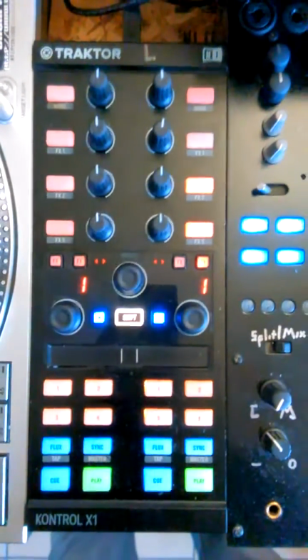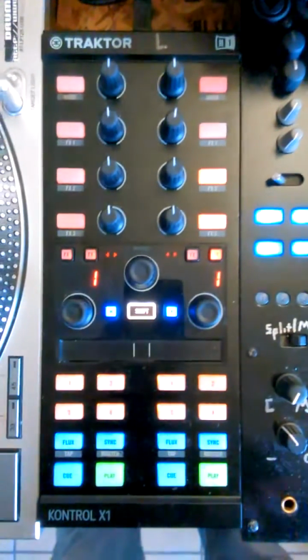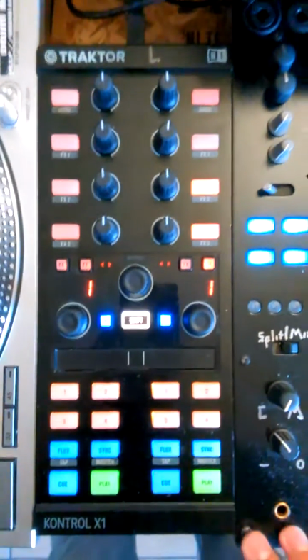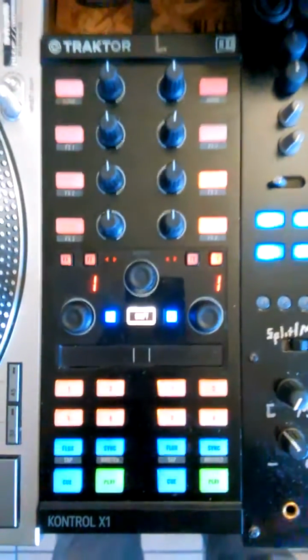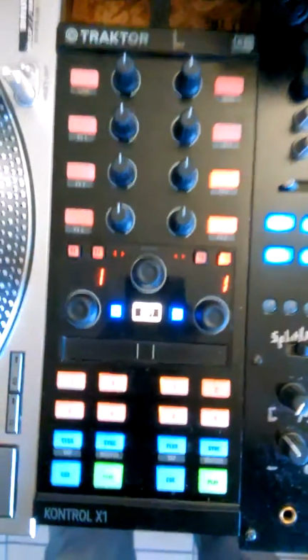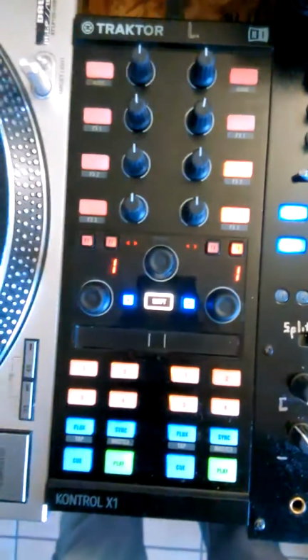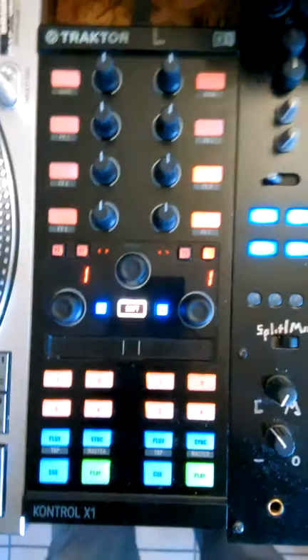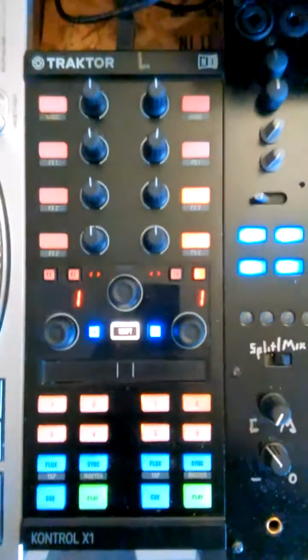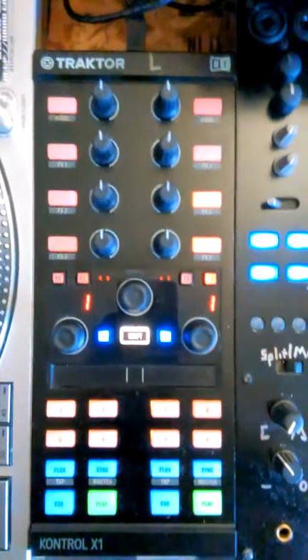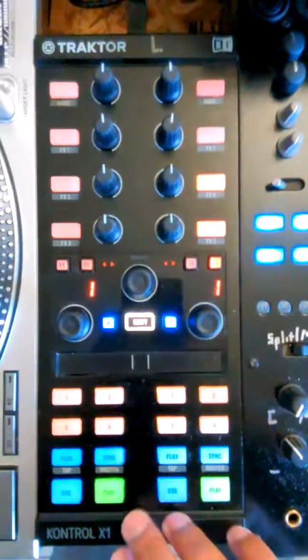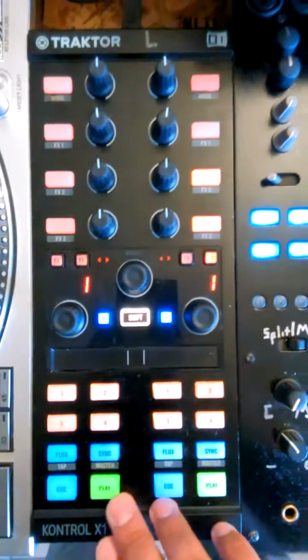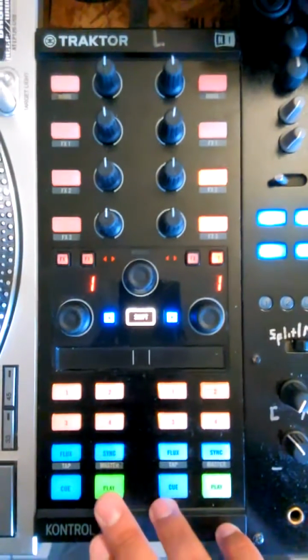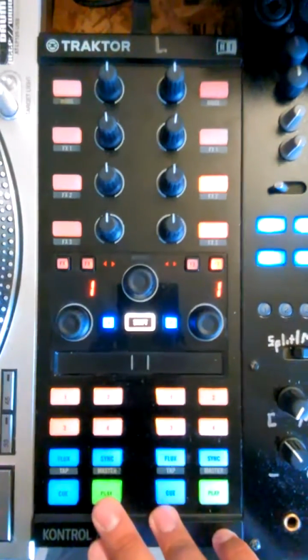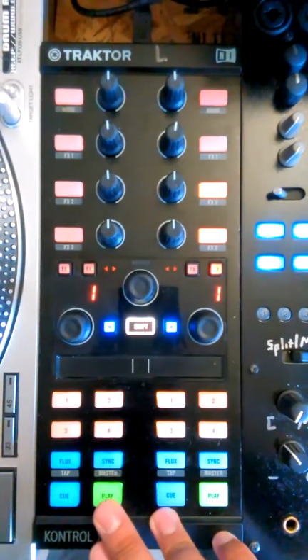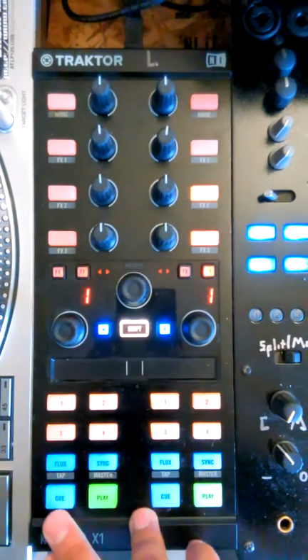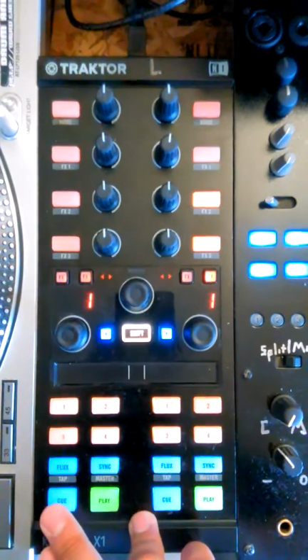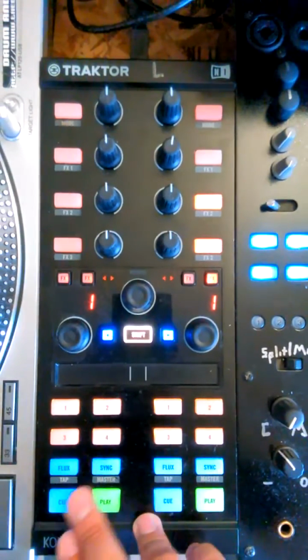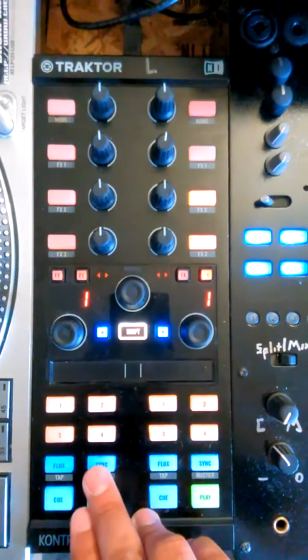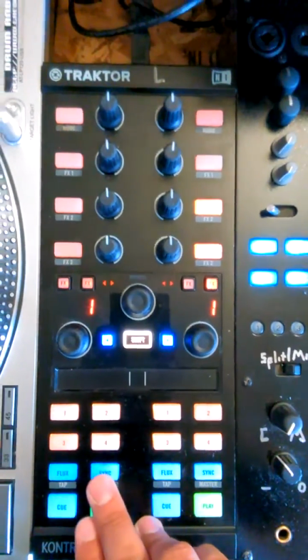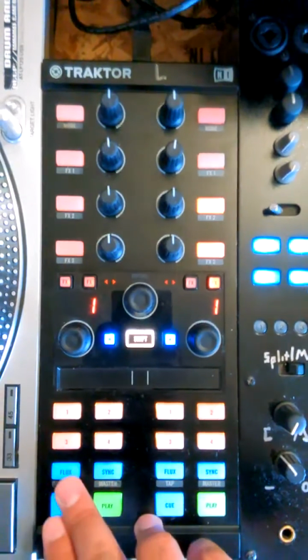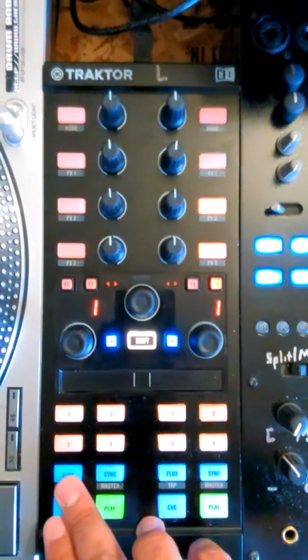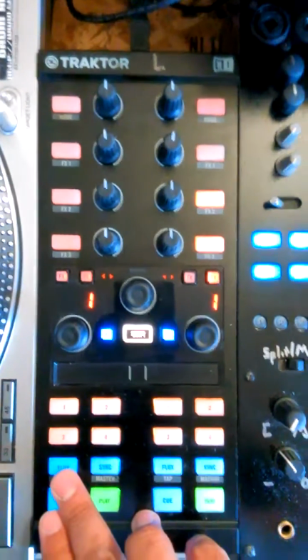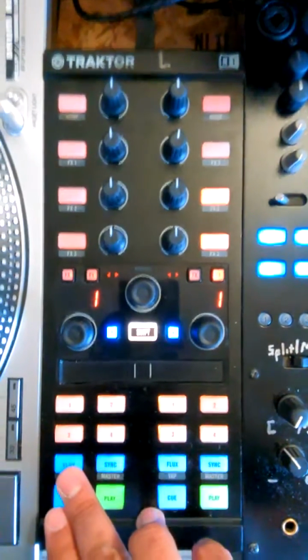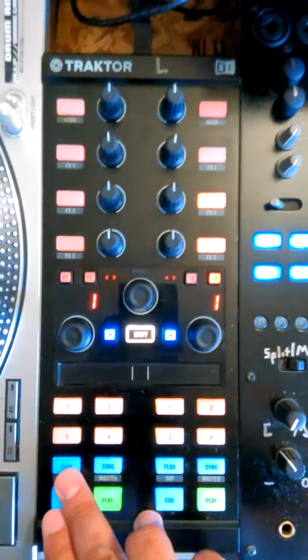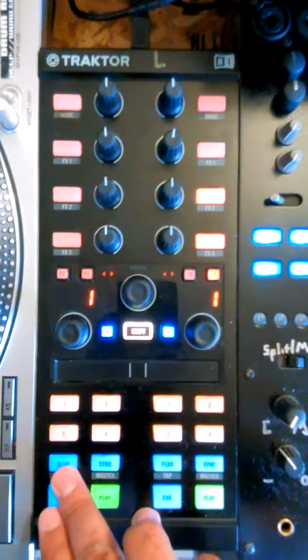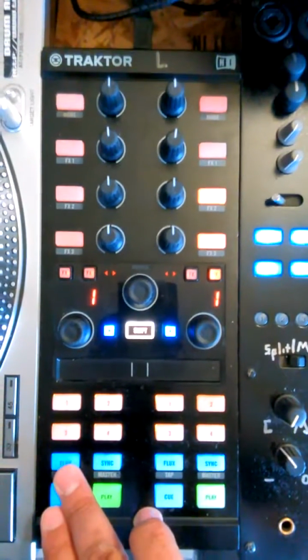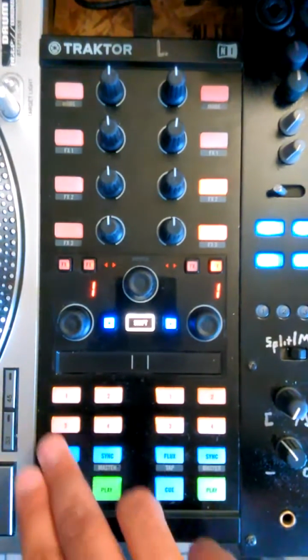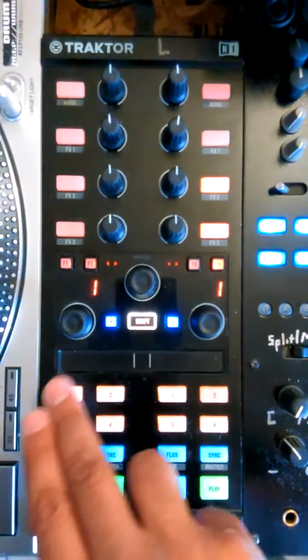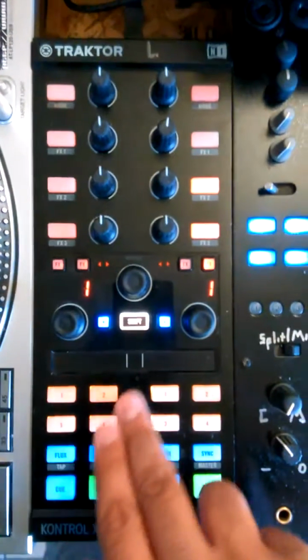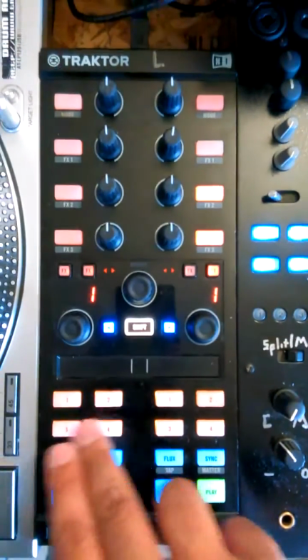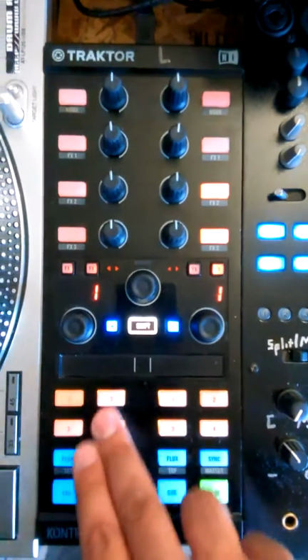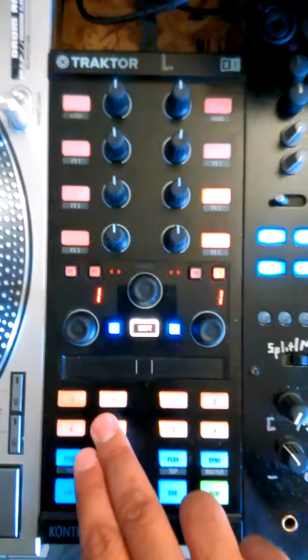Now we'll start from the bottom up. You have normal transport controls: play/pause button, cue button, sync button. Flux activates slip in Rekordbox DJ, and your four hot cues.